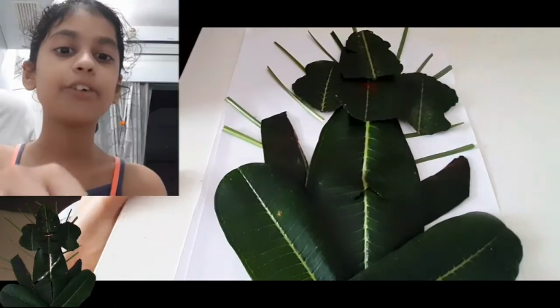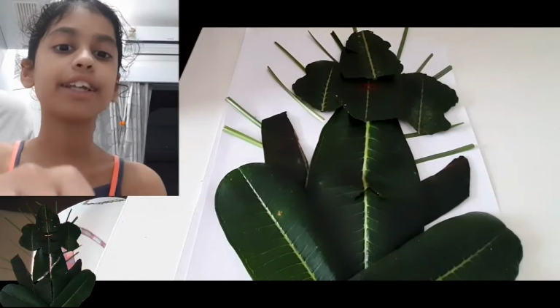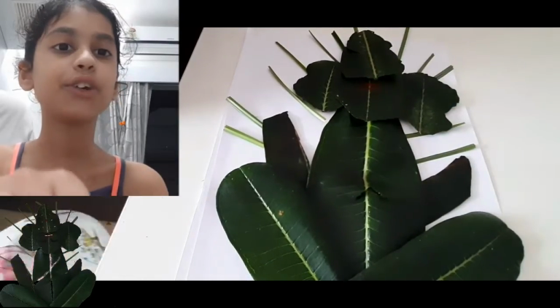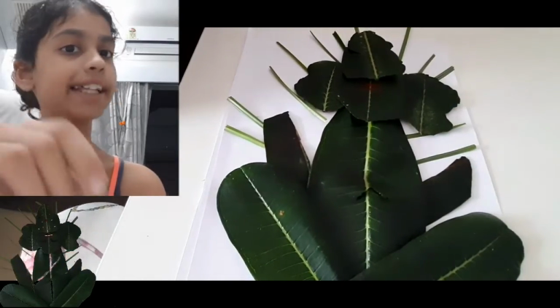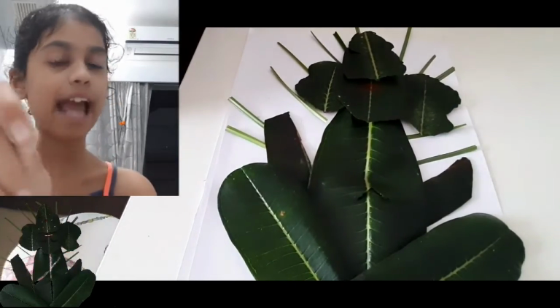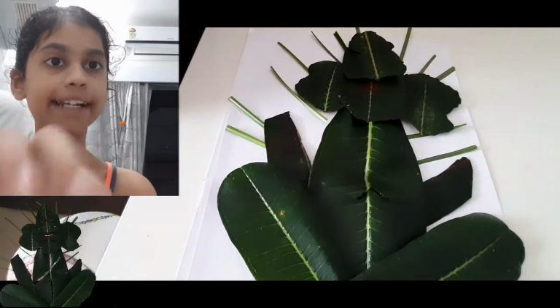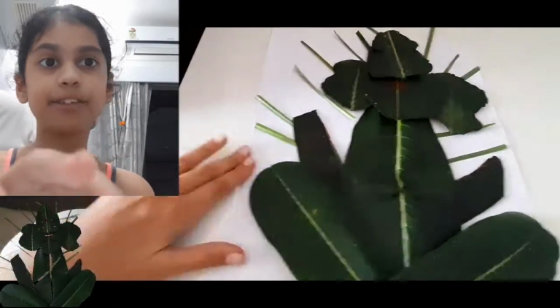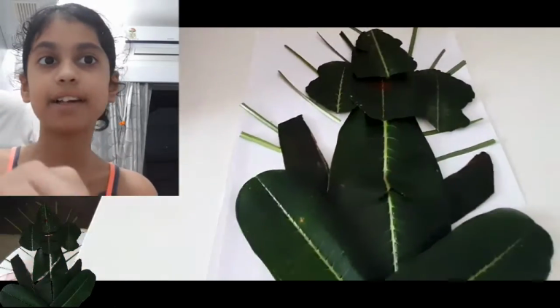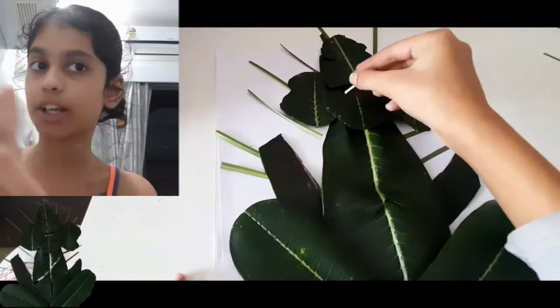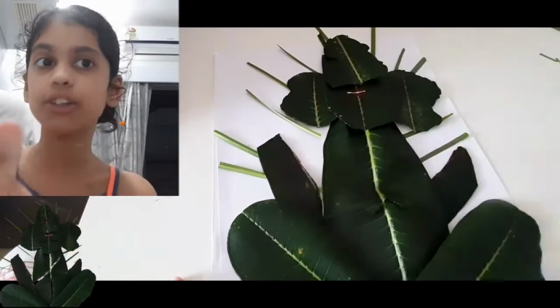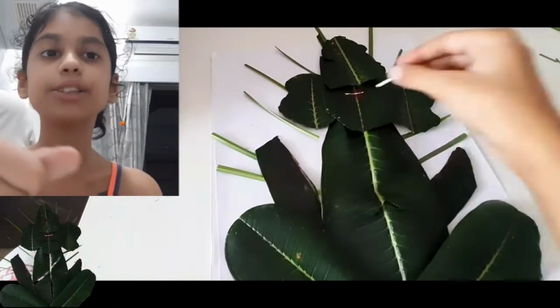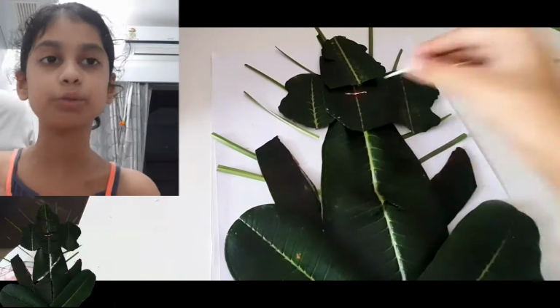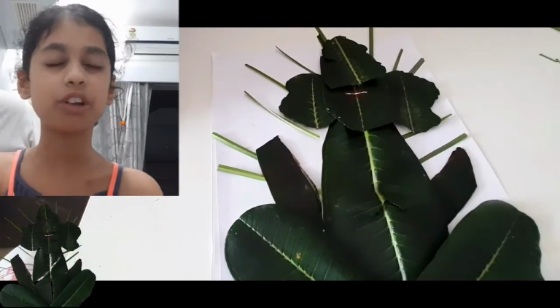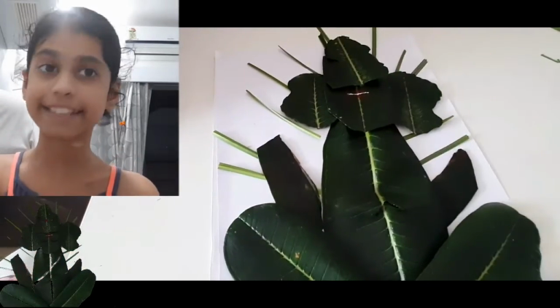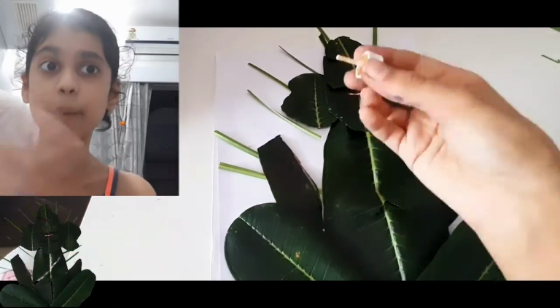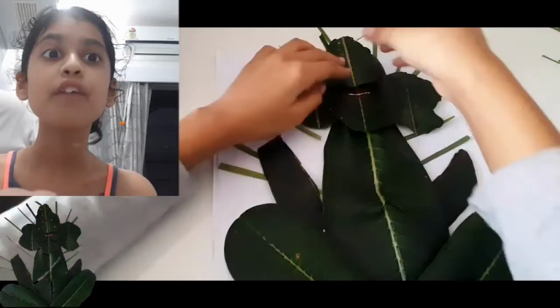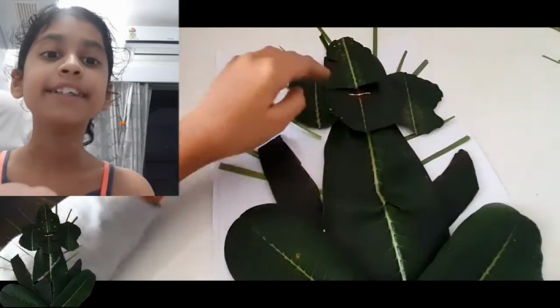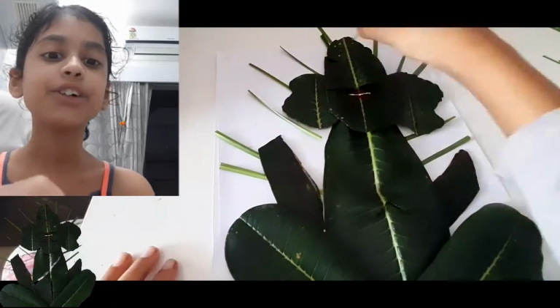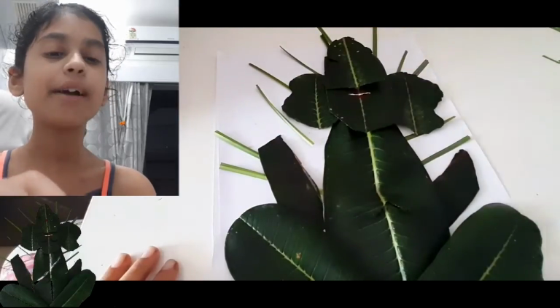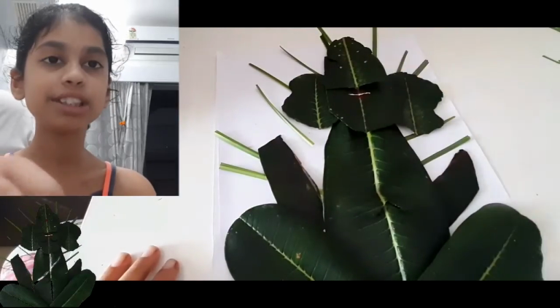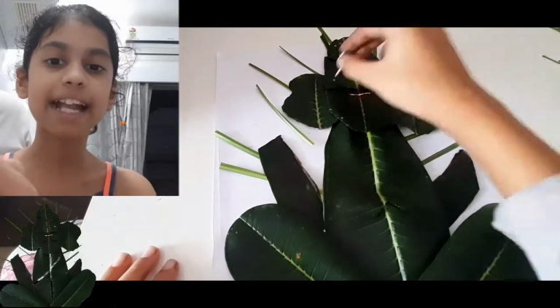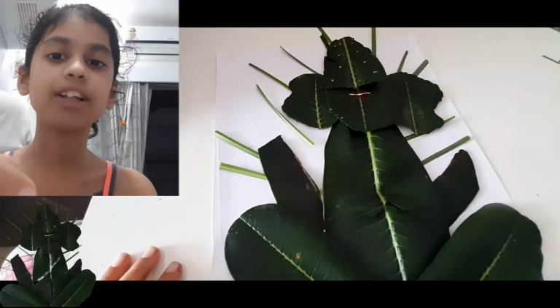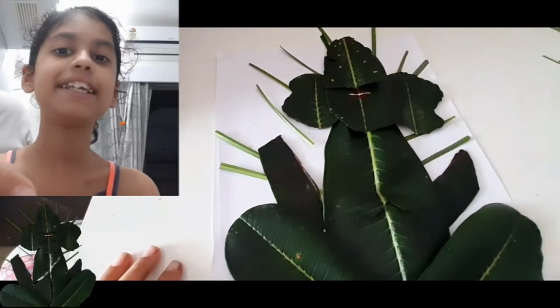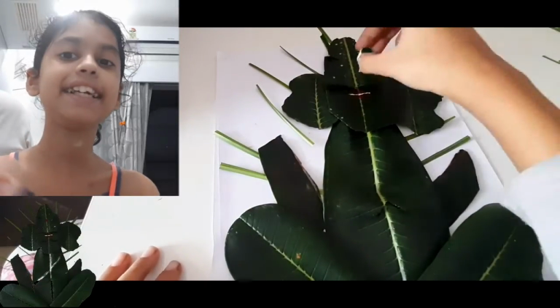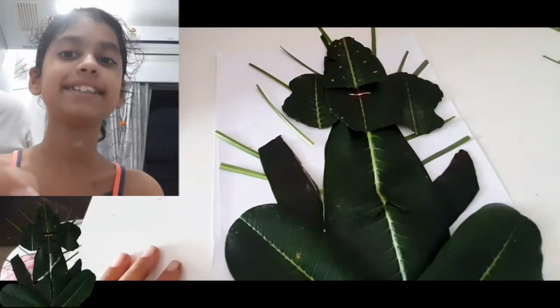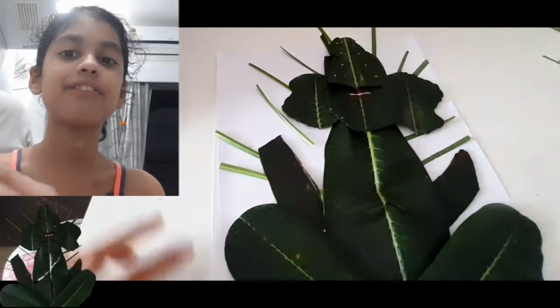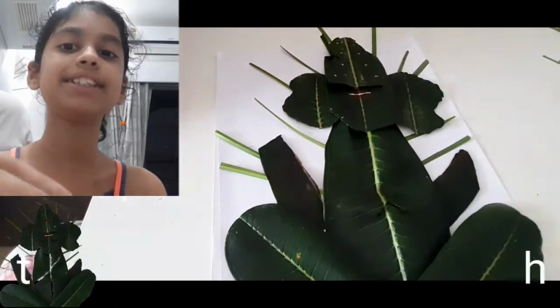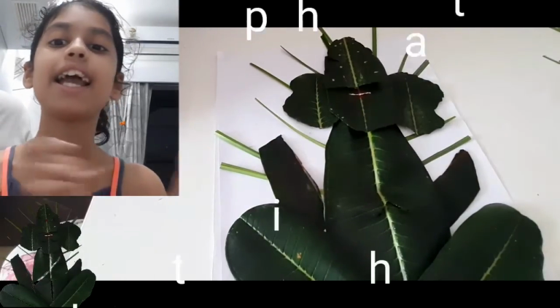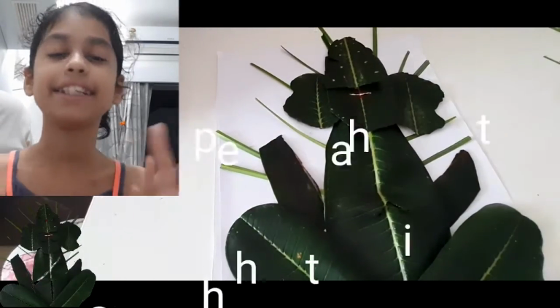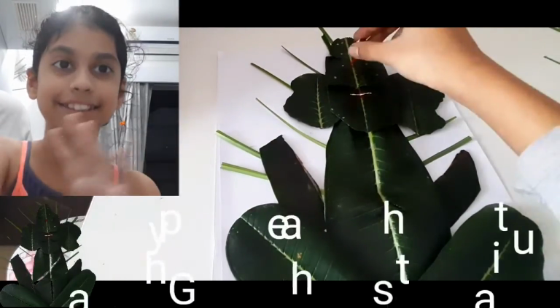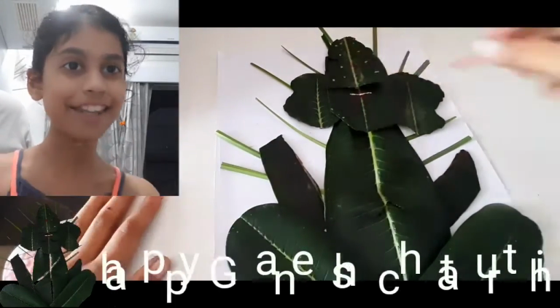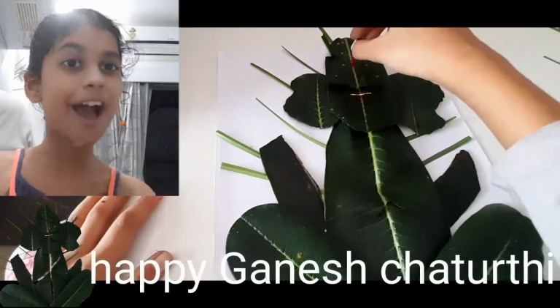You can even add details with watercolors, kum kum, etc. I'm just adding all the details, and once it's done — there you go!